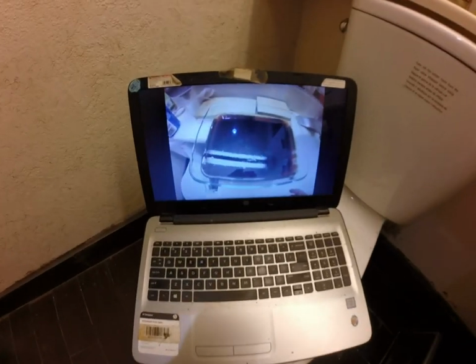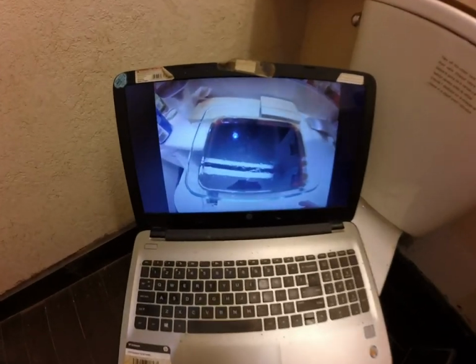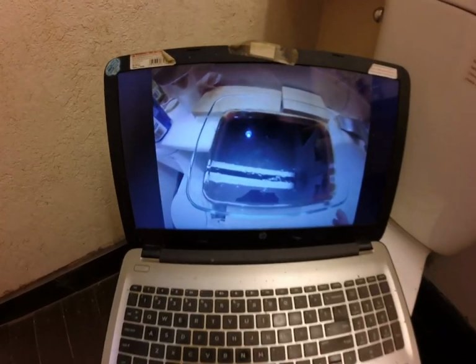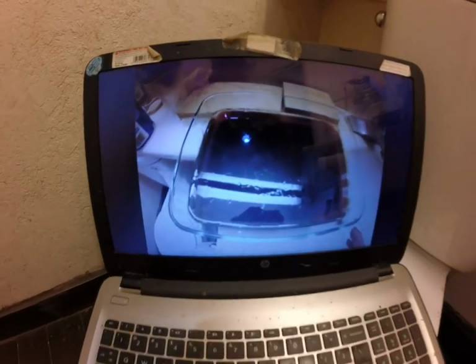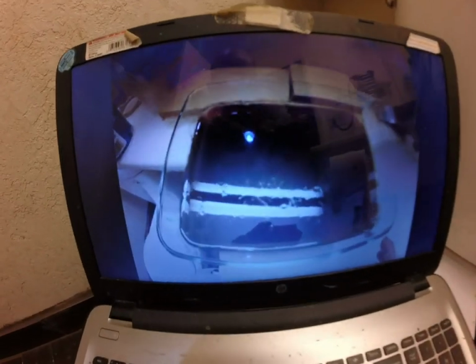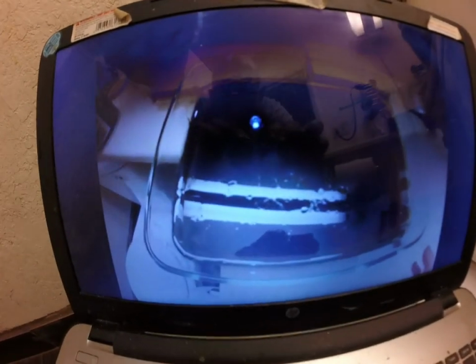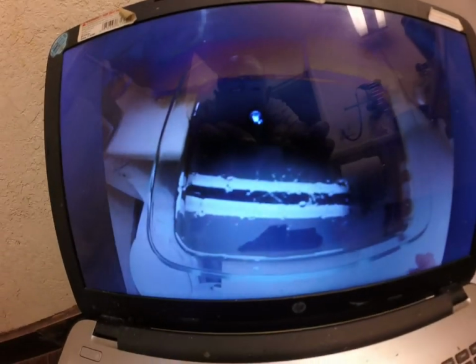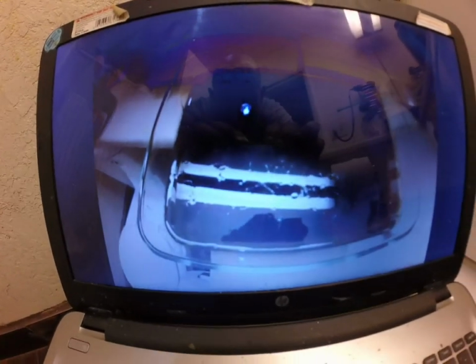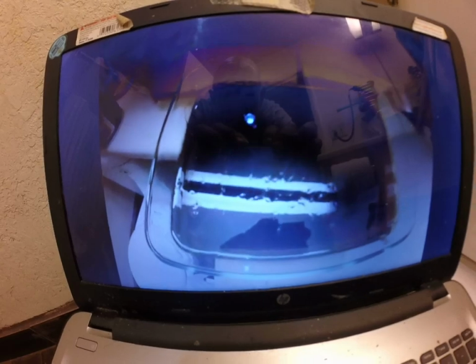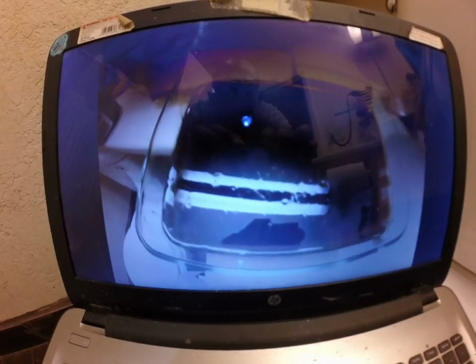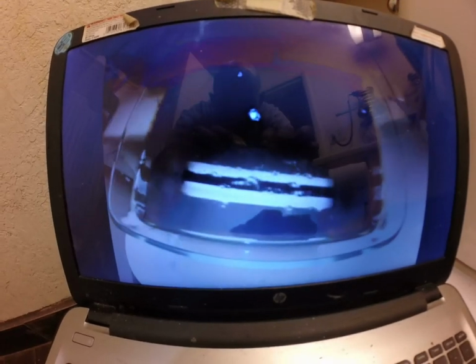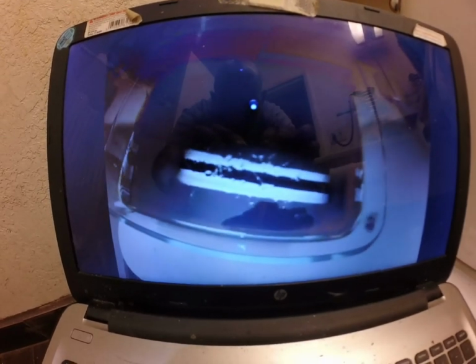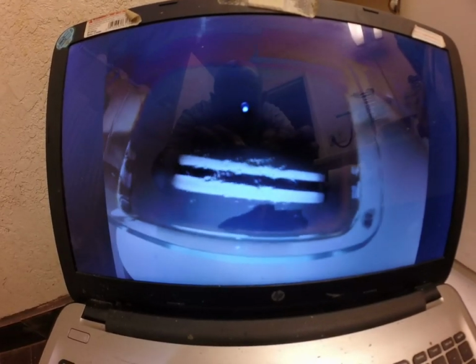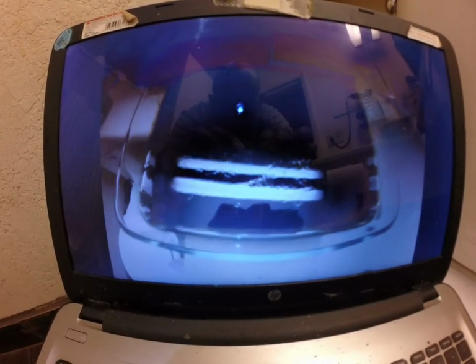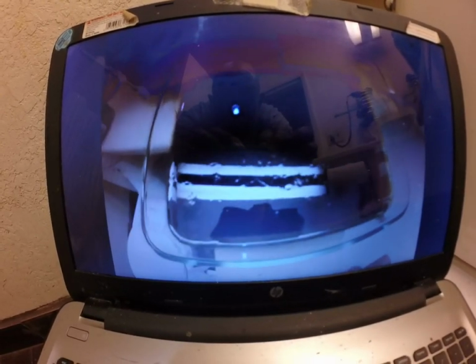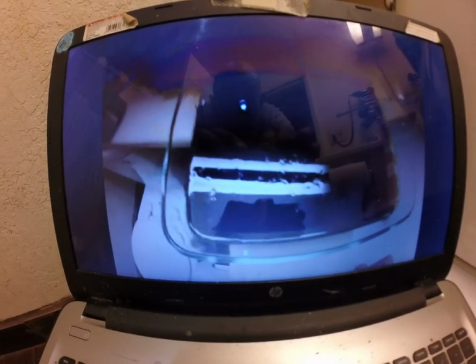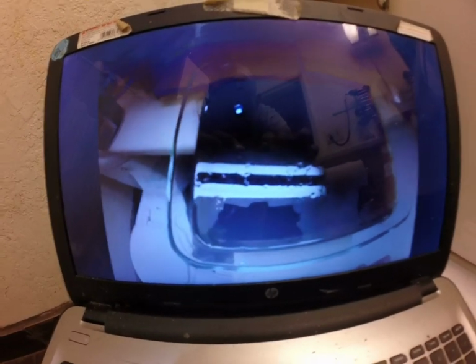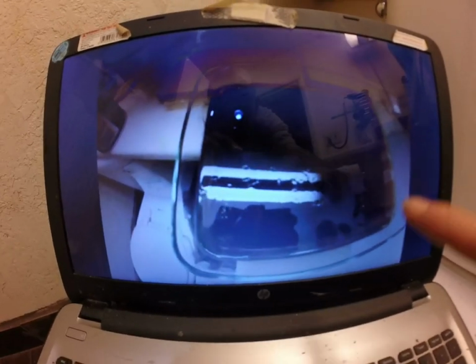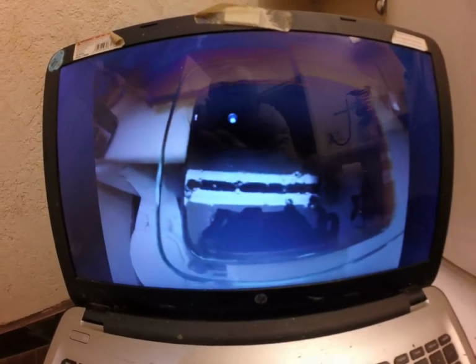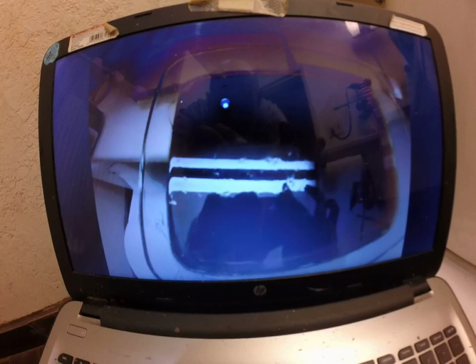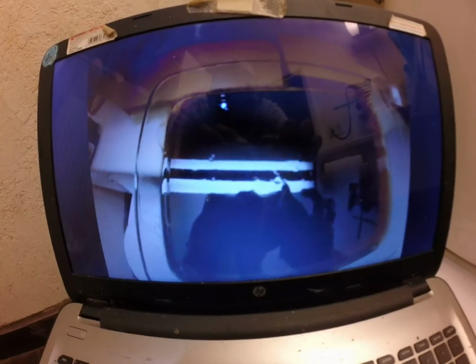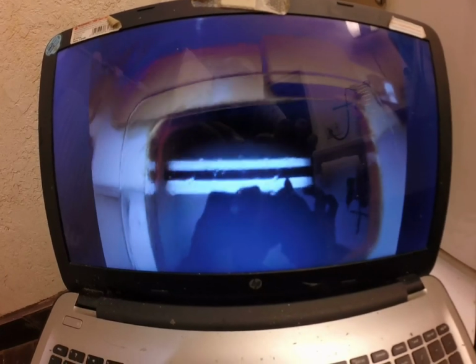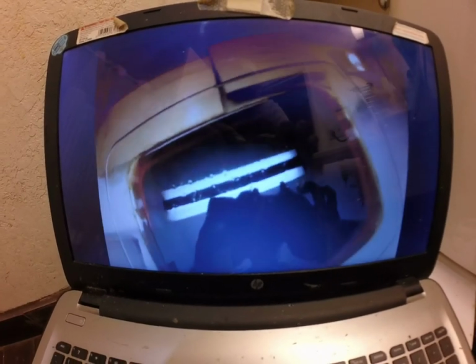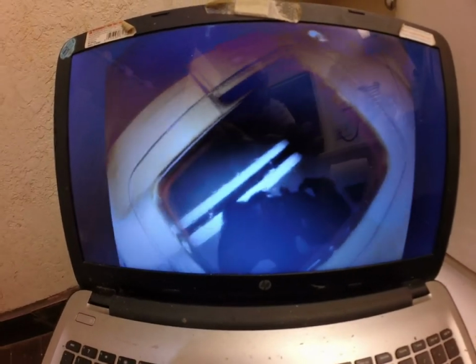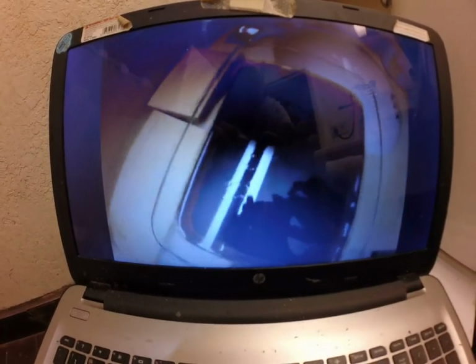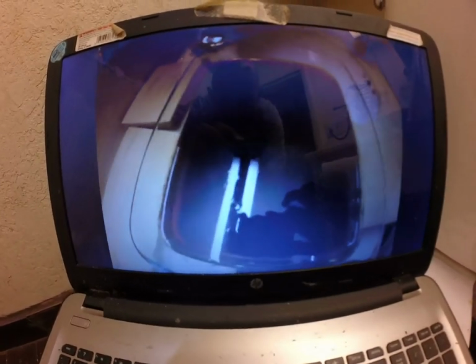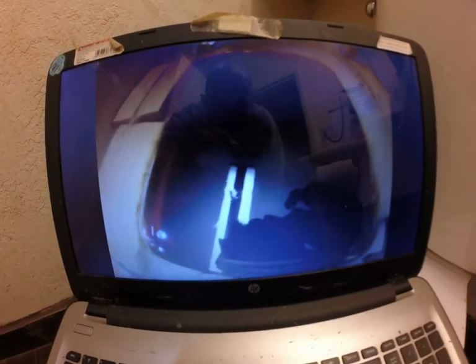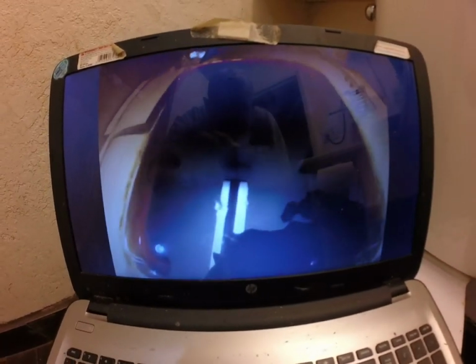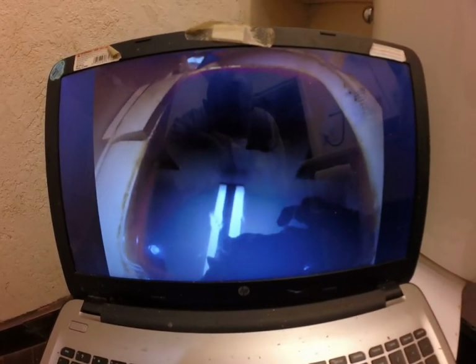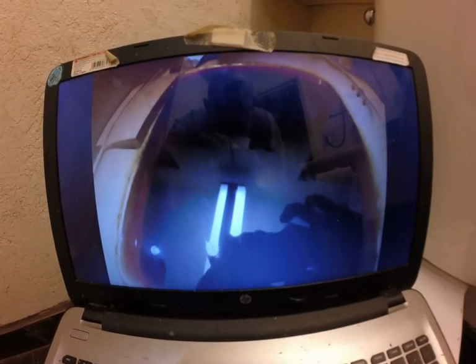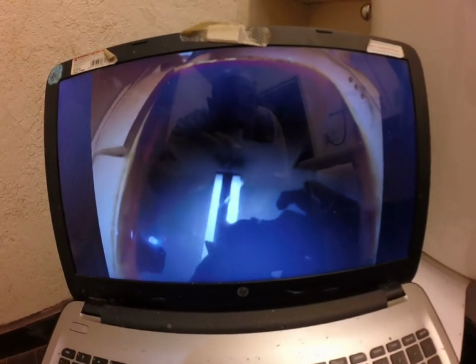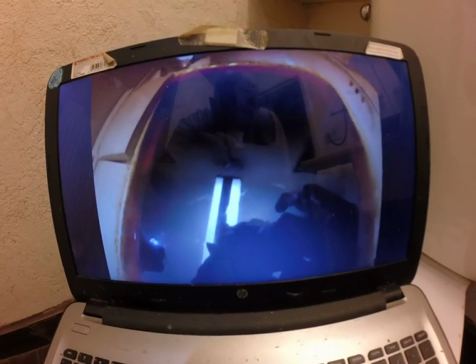Alright, well it's been about an hour now — been about an hour since I shot this footage. You really couldn't hardly see shit.